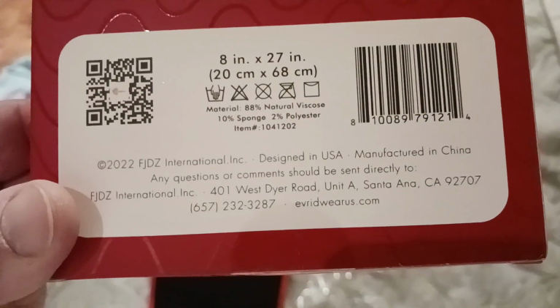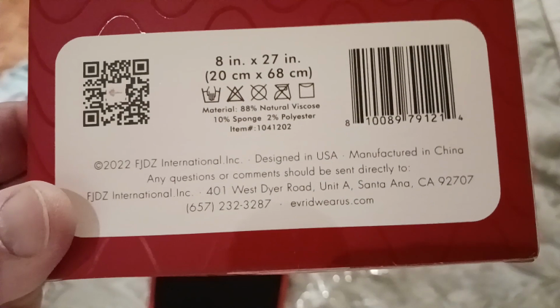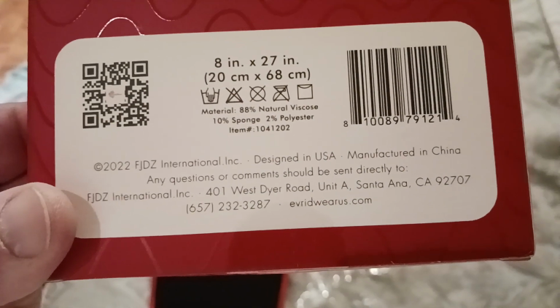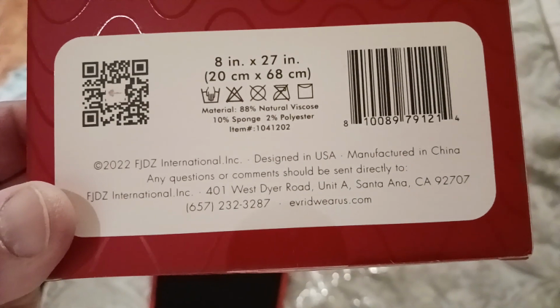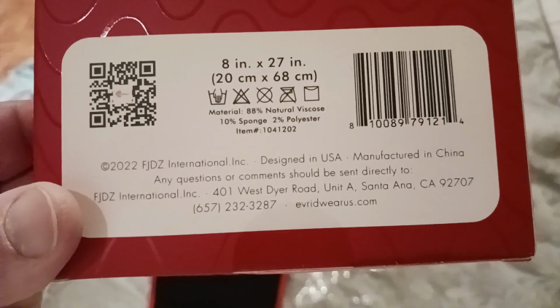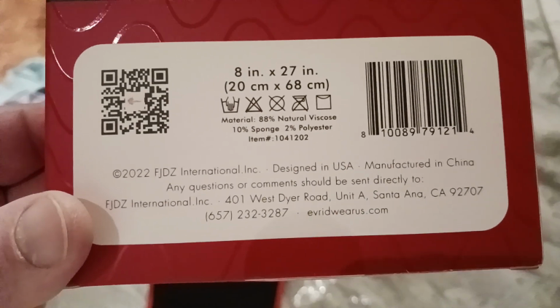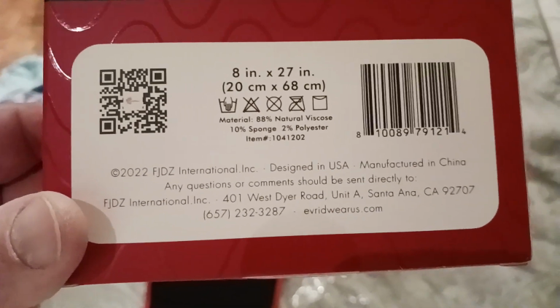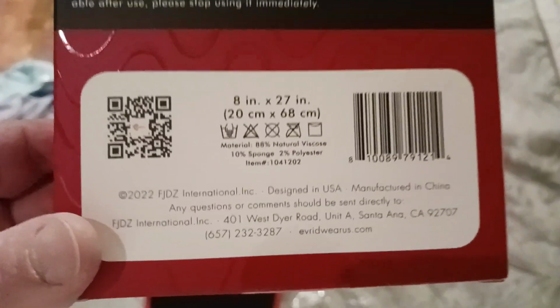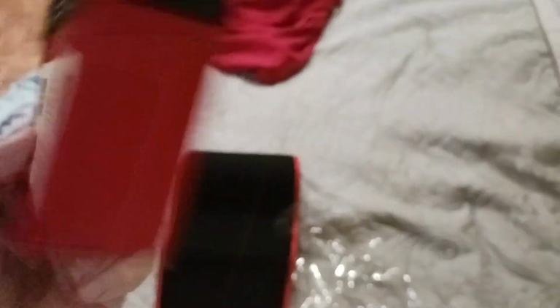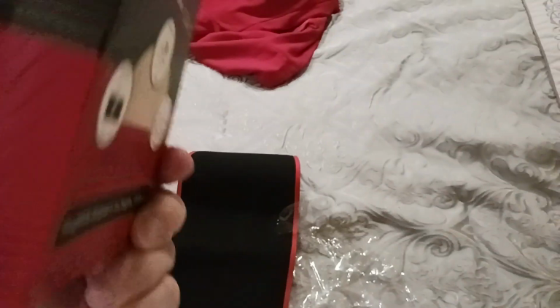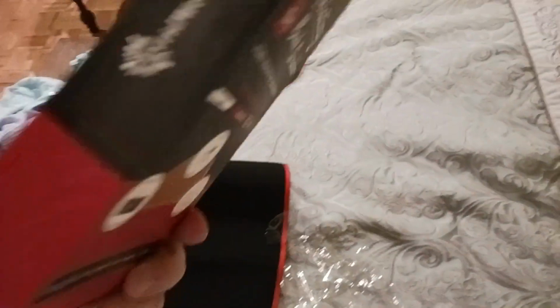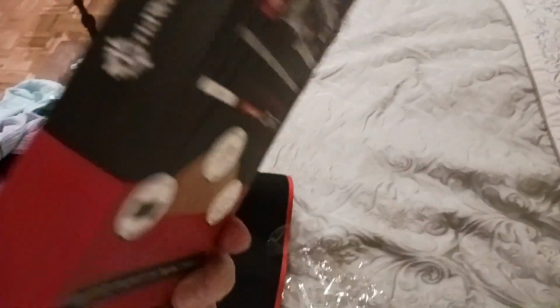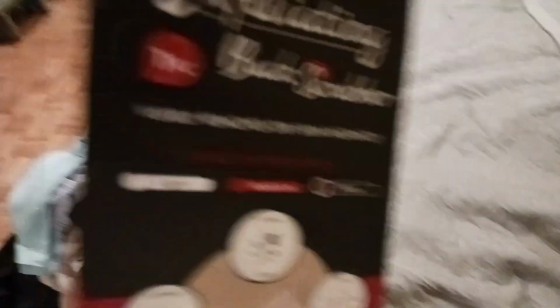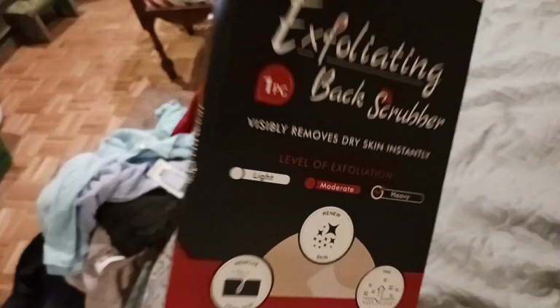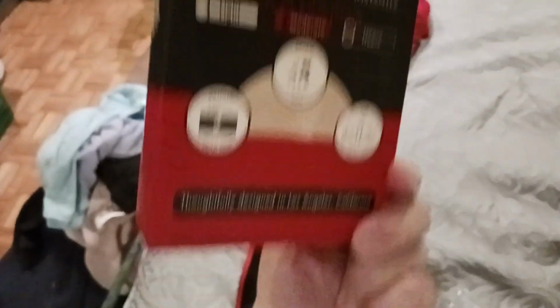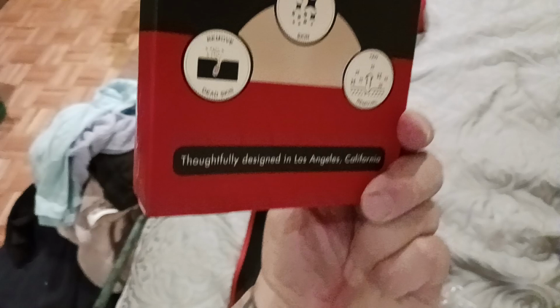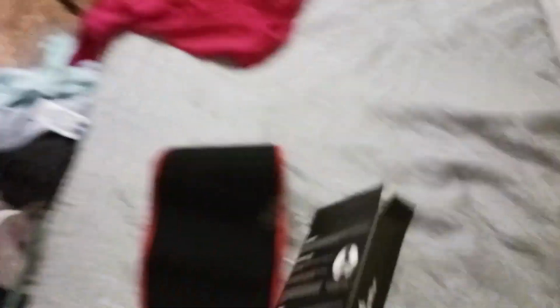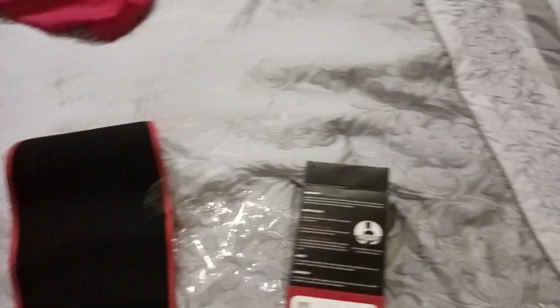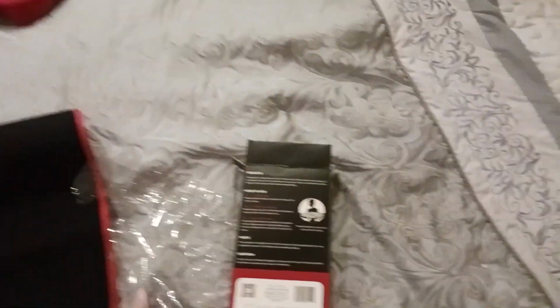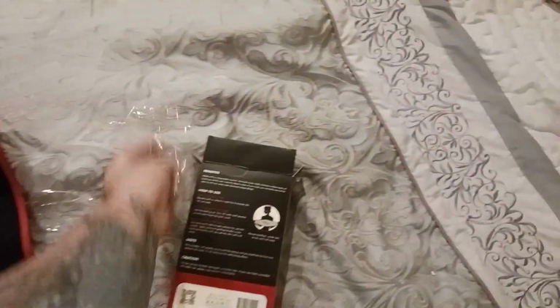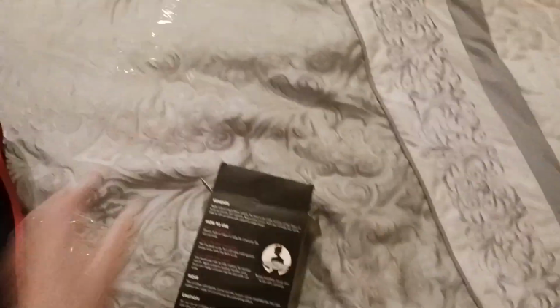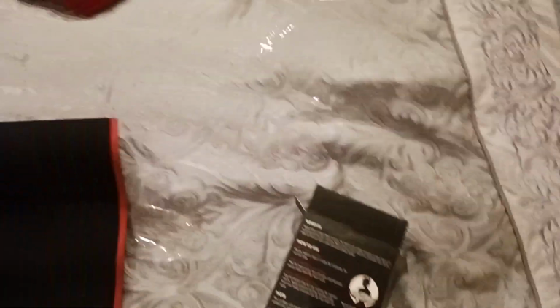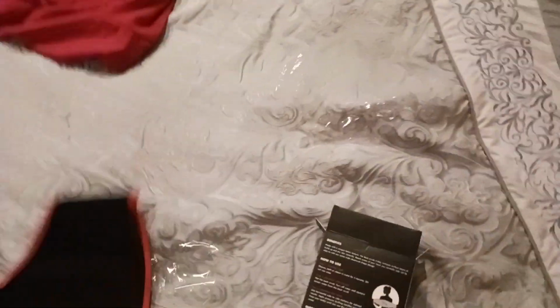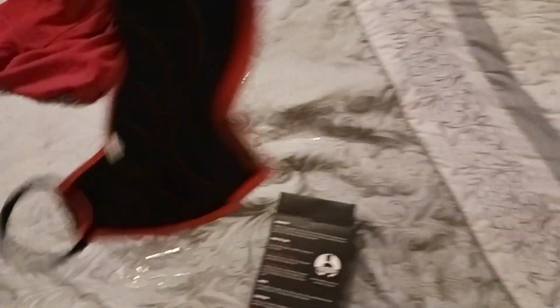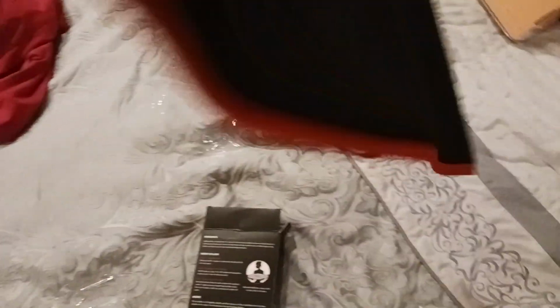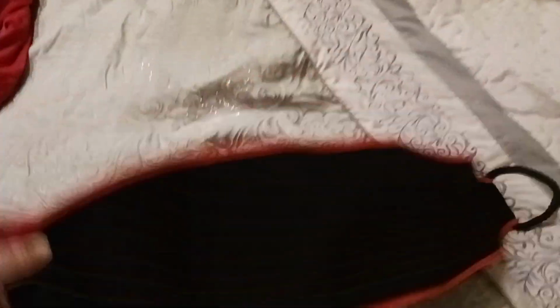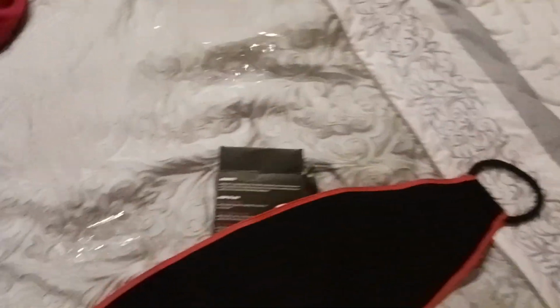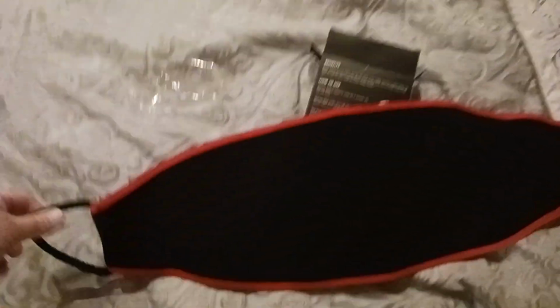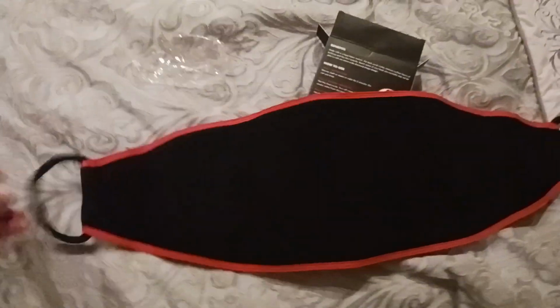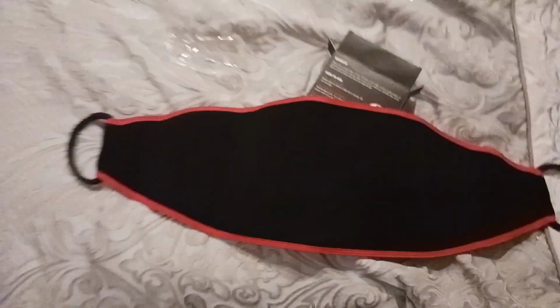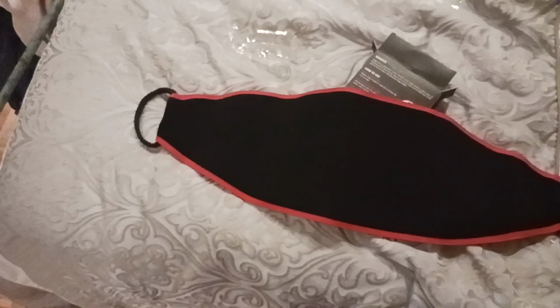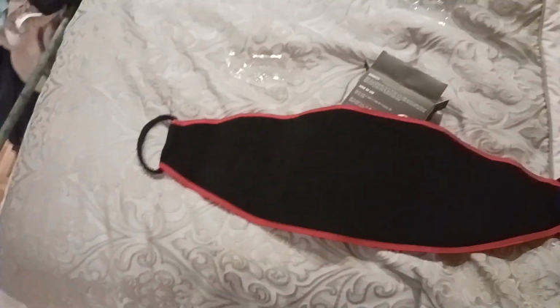There's their website — Everdware USA — and their contact info. Here's the front again. Looking at the product itself, I would say it's definitely true to size.